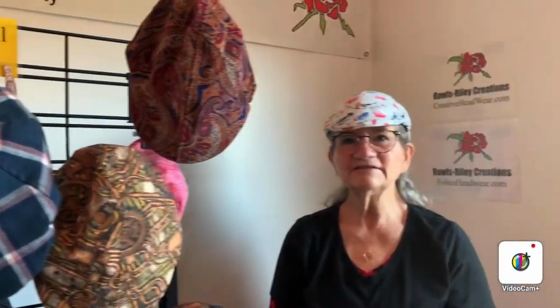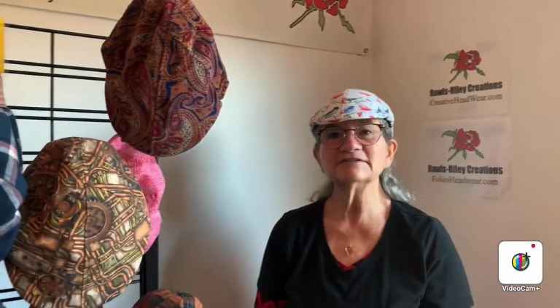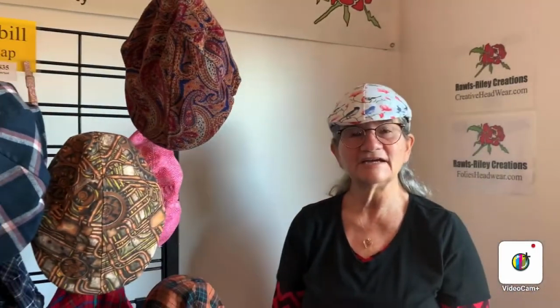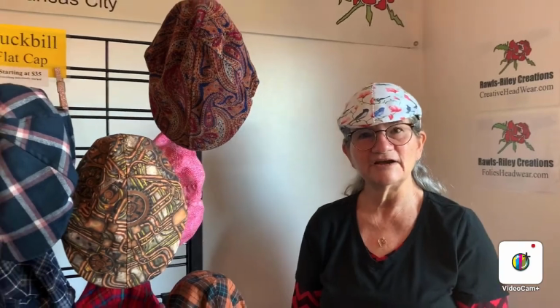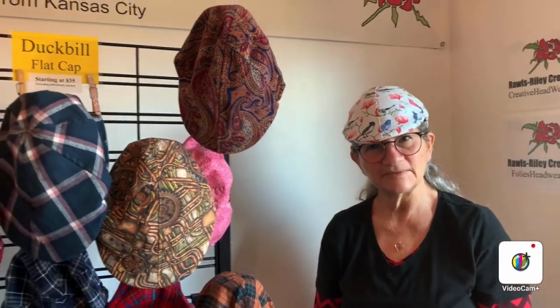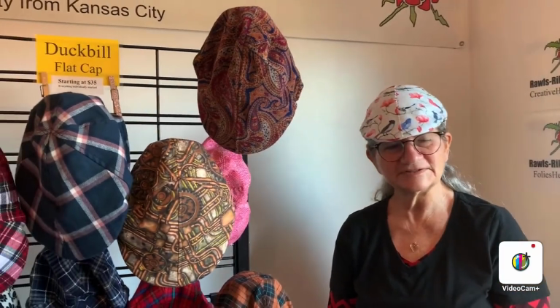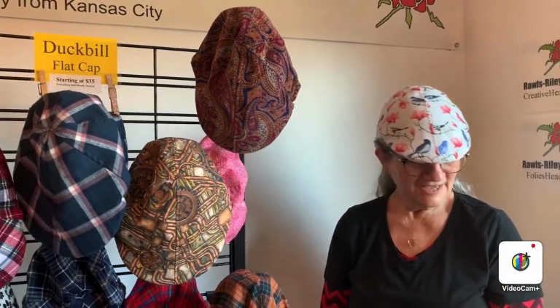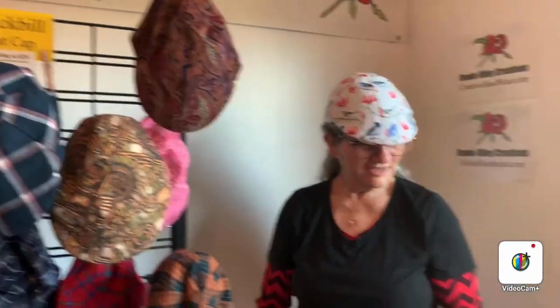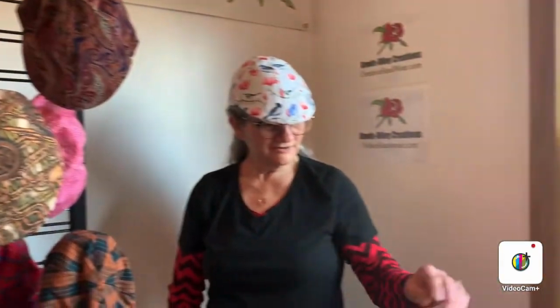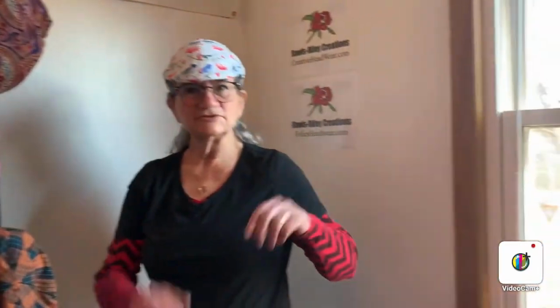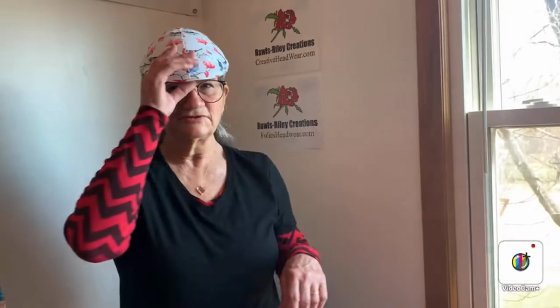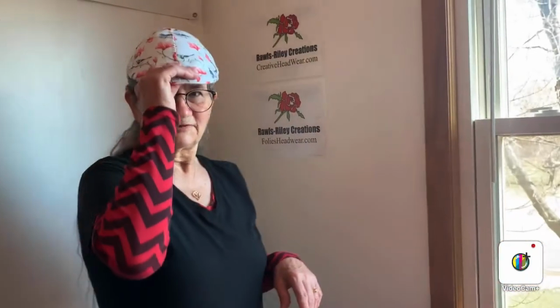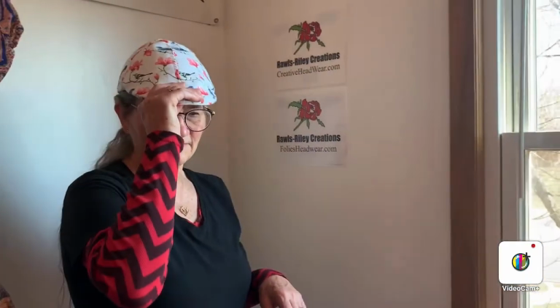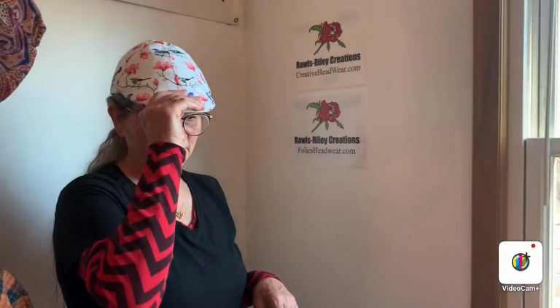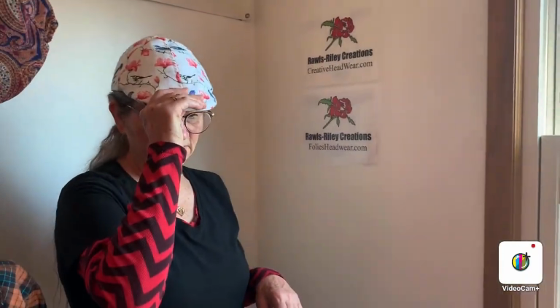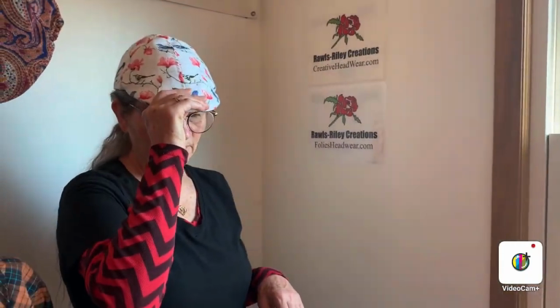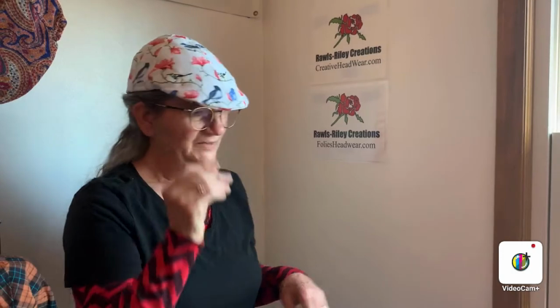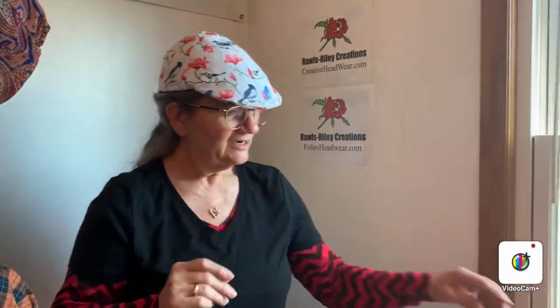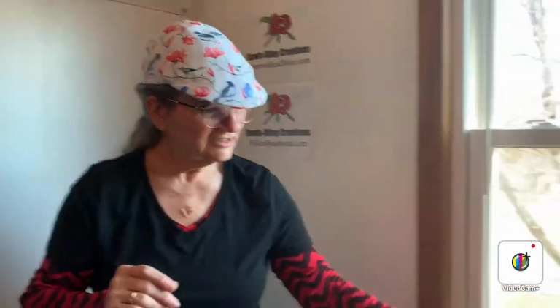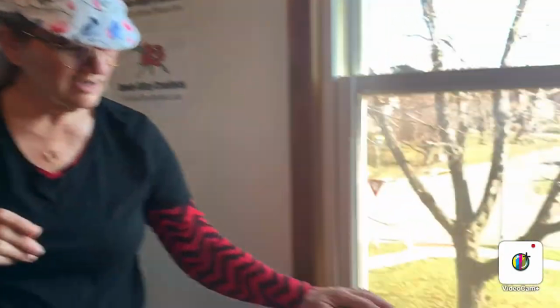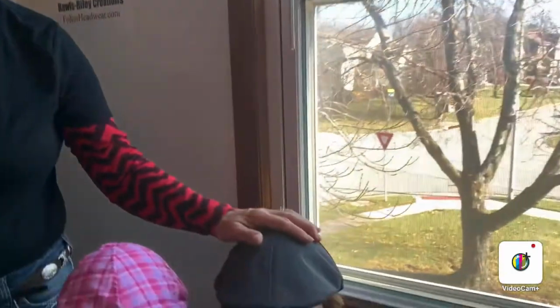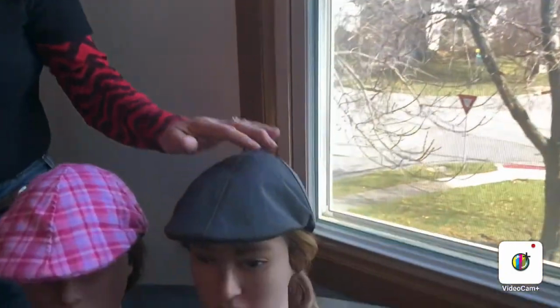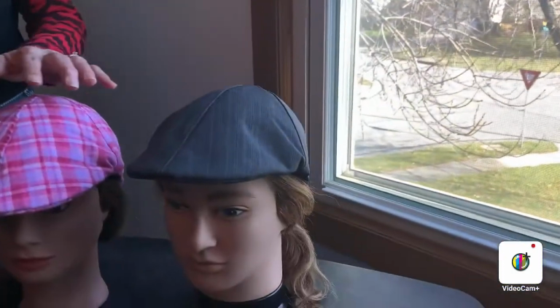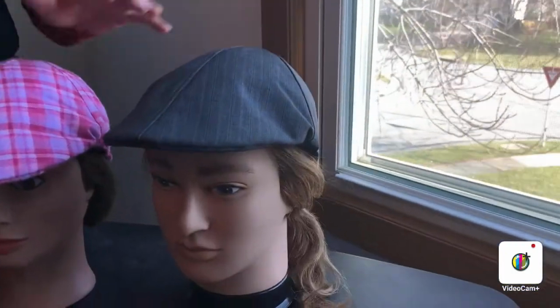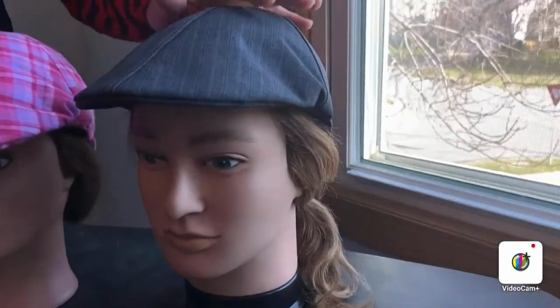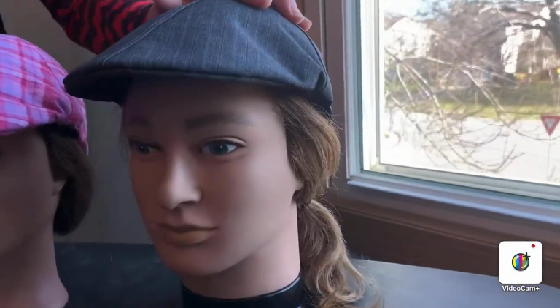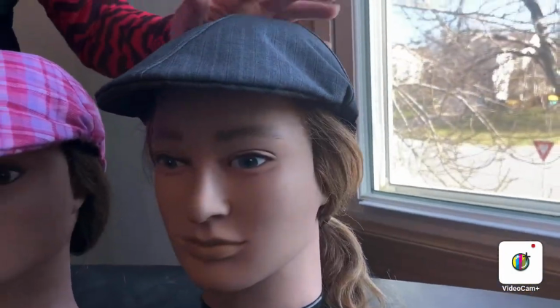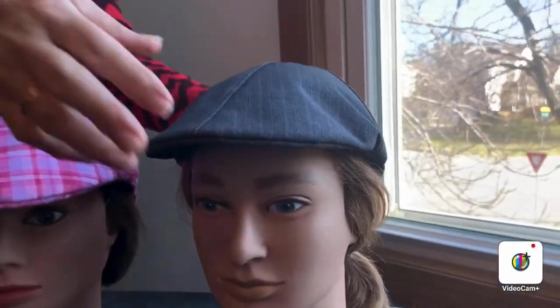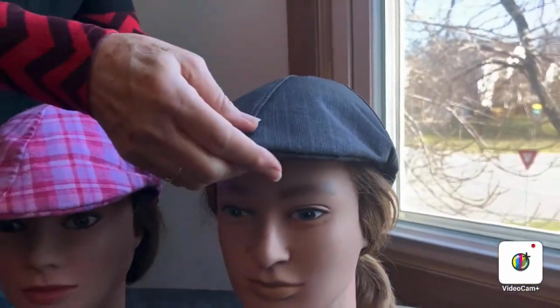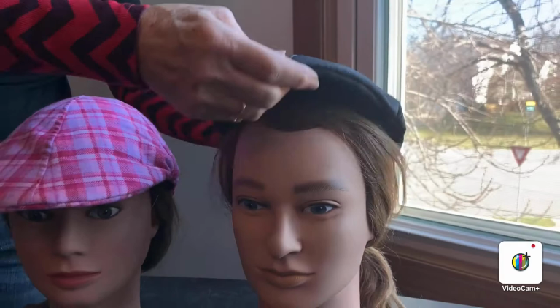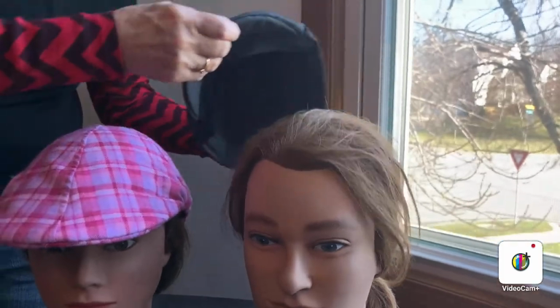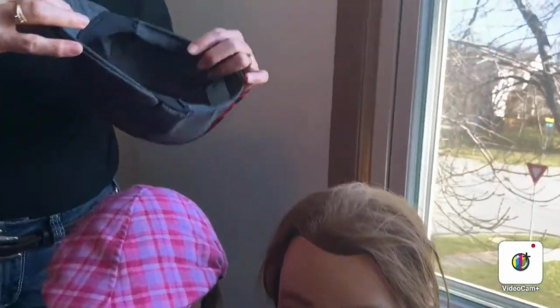I'd like to focus today on our duck bills. They are of course joined in the front, which is really comfortable. They do have more of a fitted look because of that.